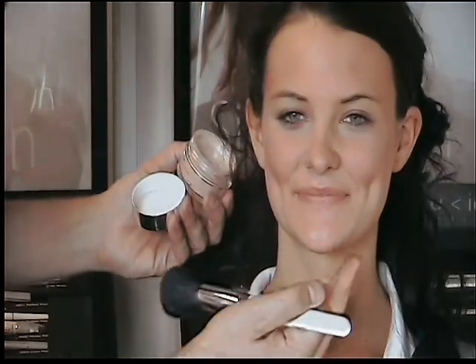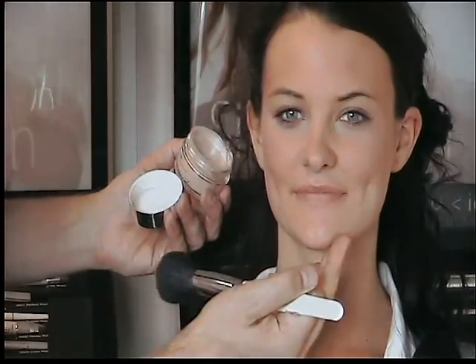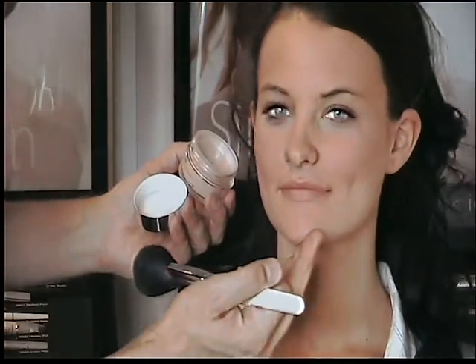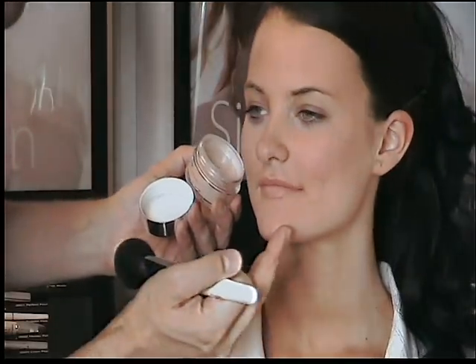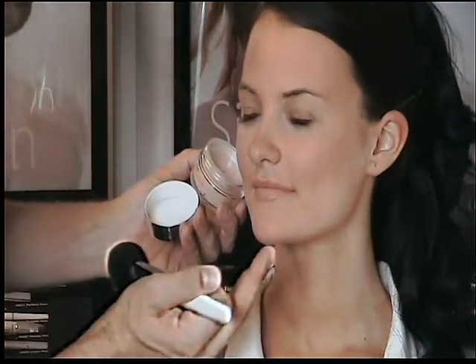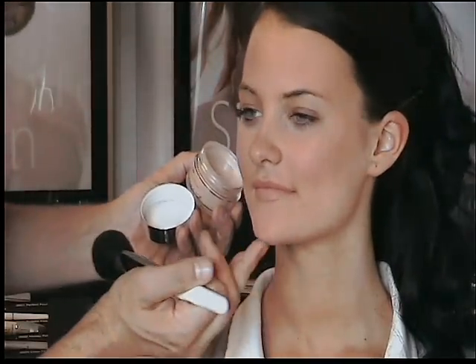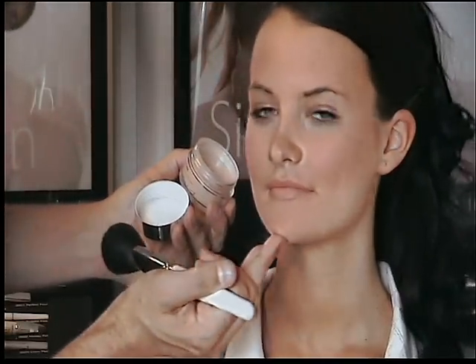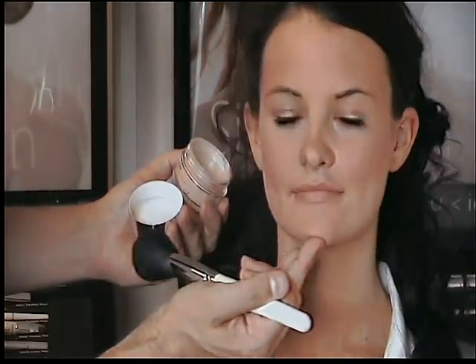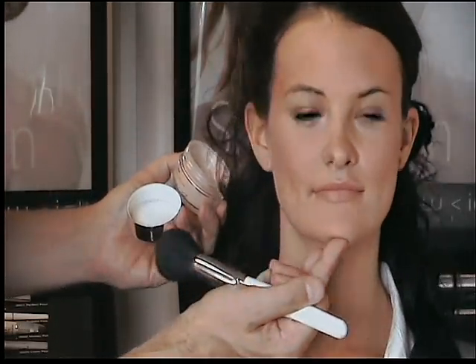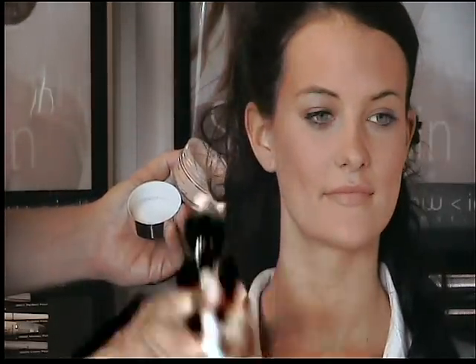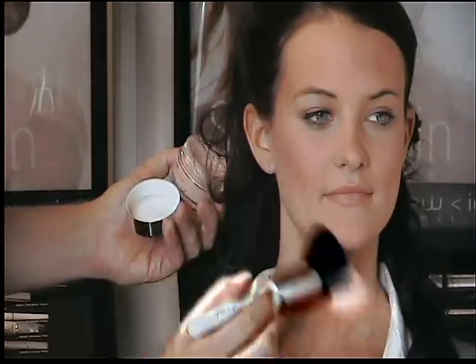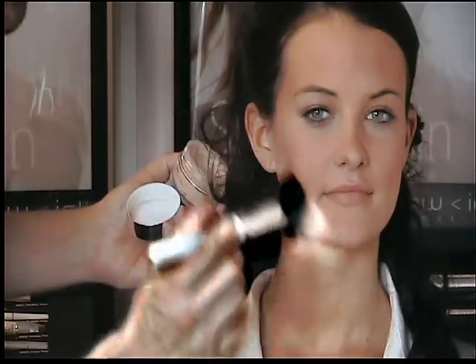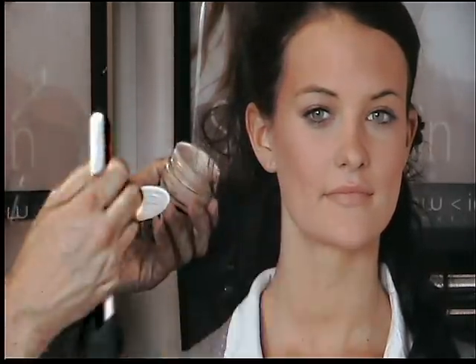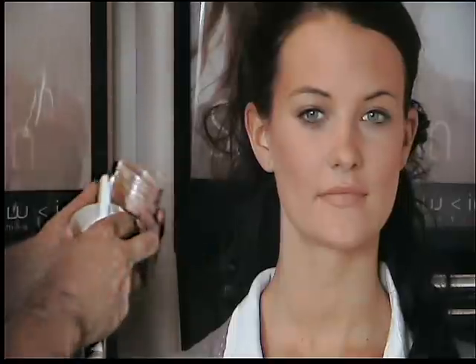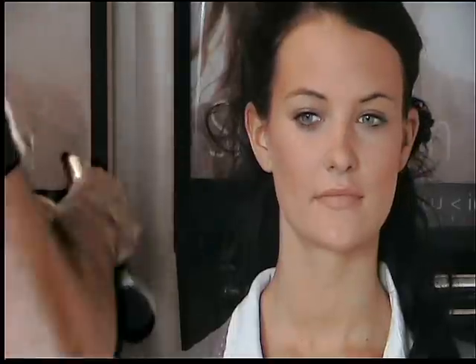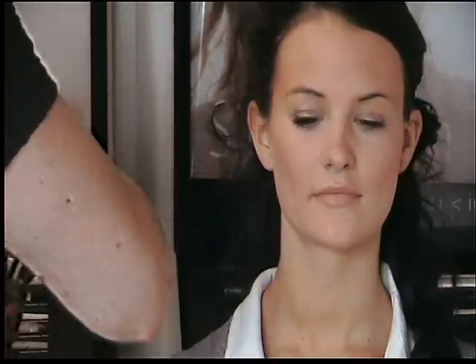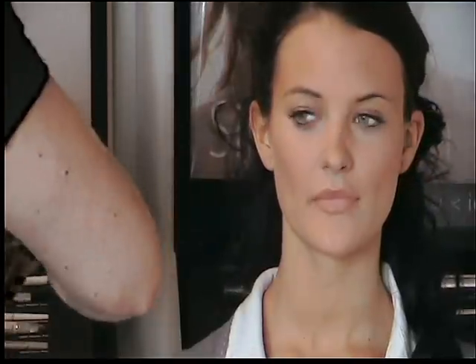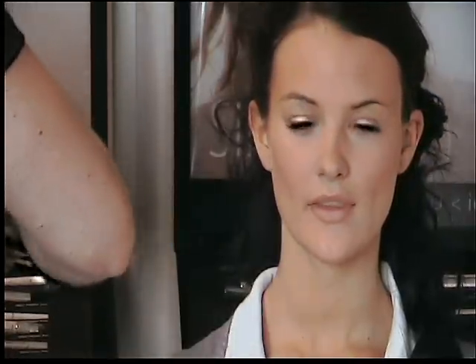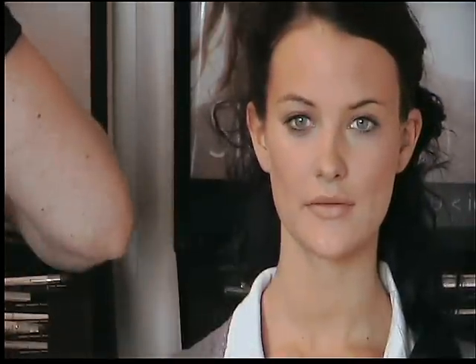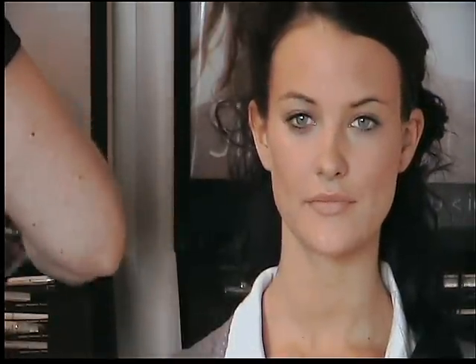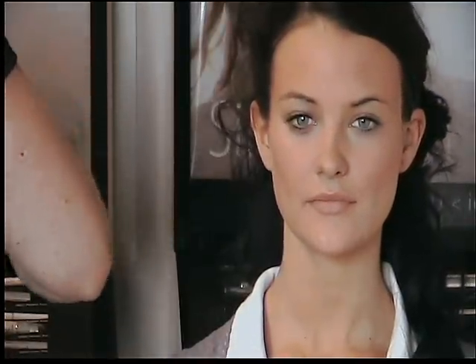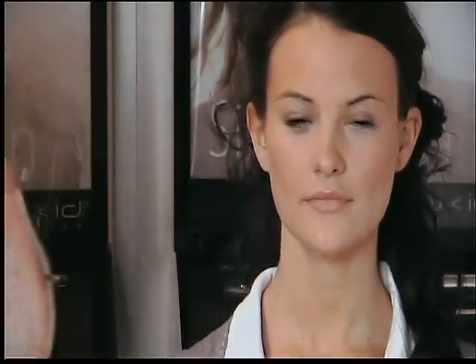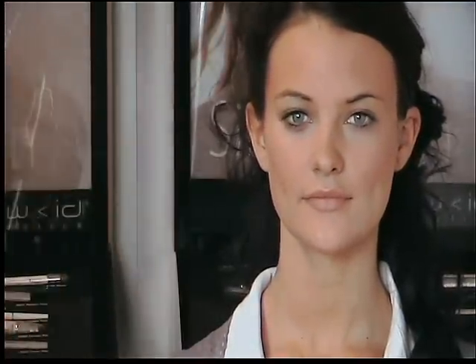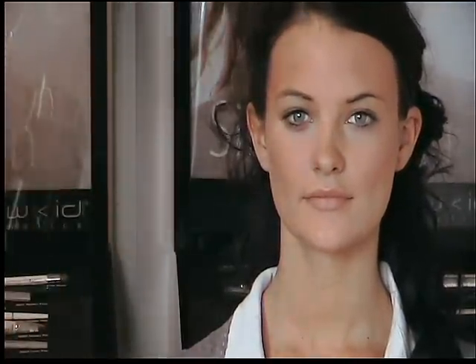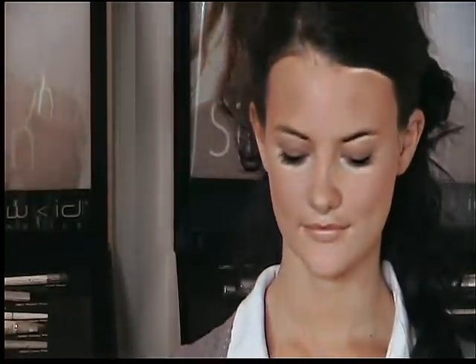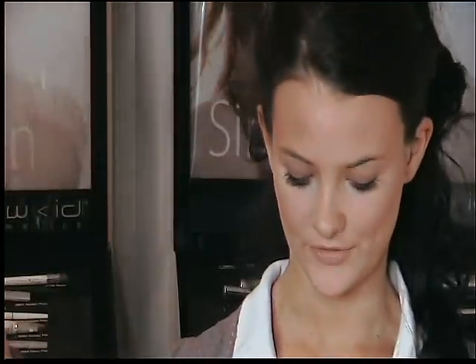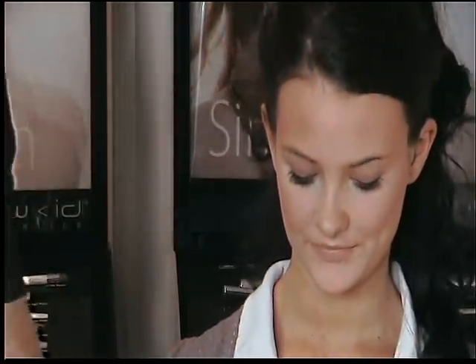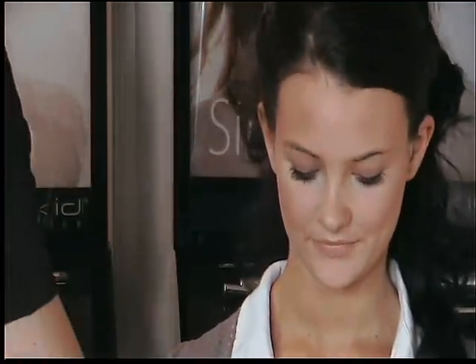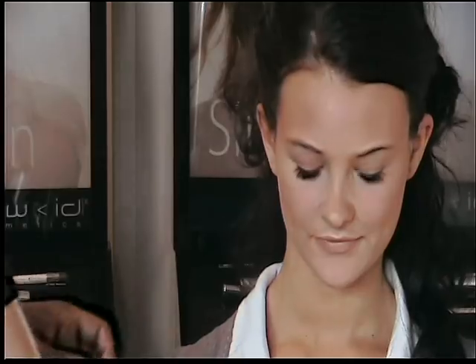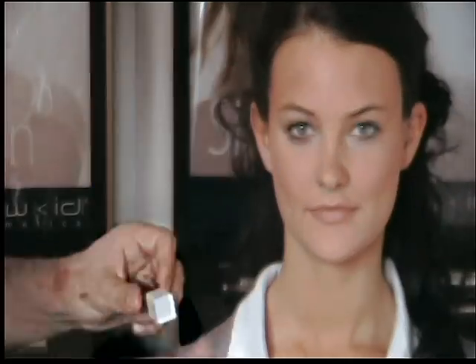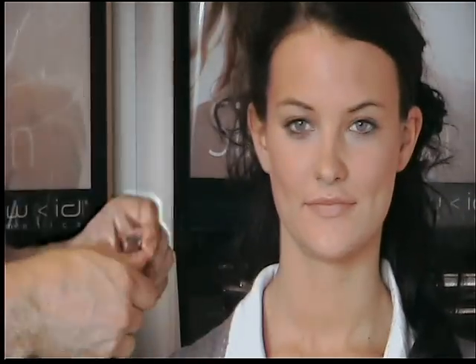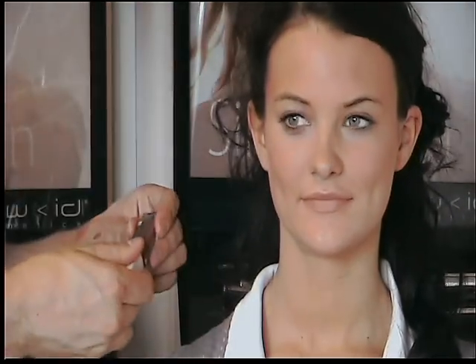Using the Eye Dazzle powder, we can see we've got a really nice light reflective finish to the skin now. To finish the look for bronzed beauty, I'm going to use Eye Gloss.